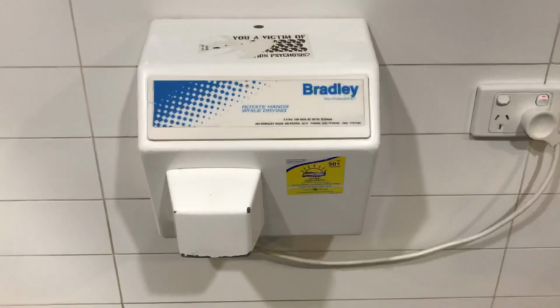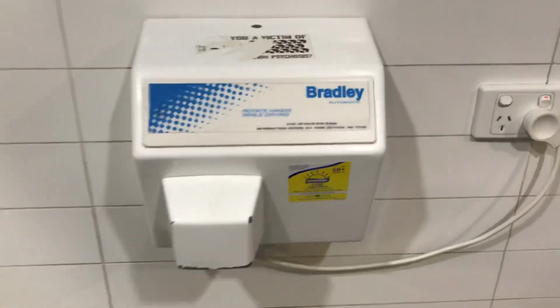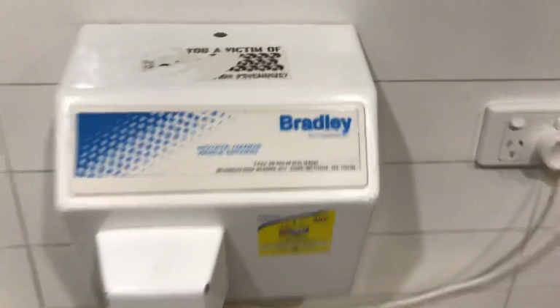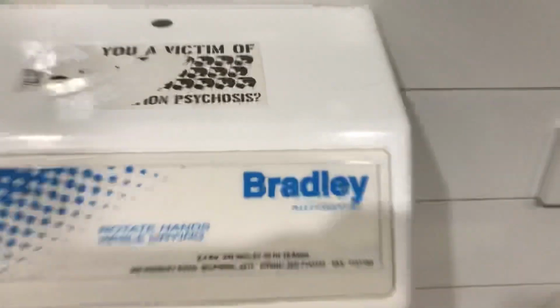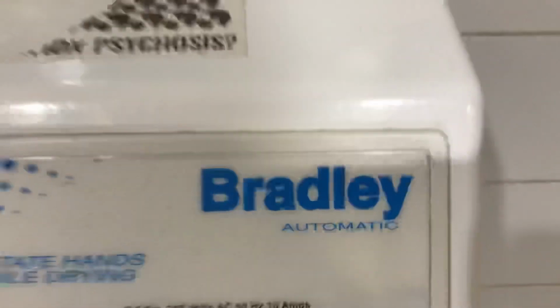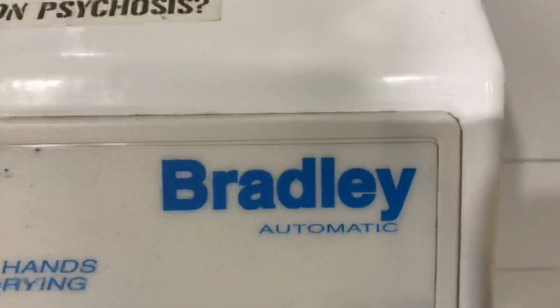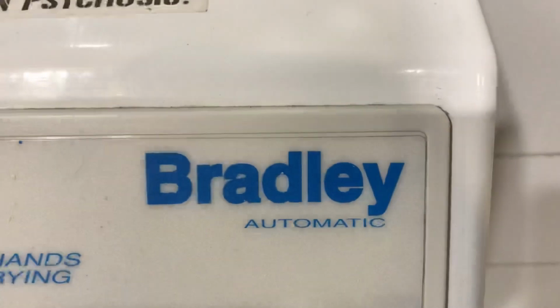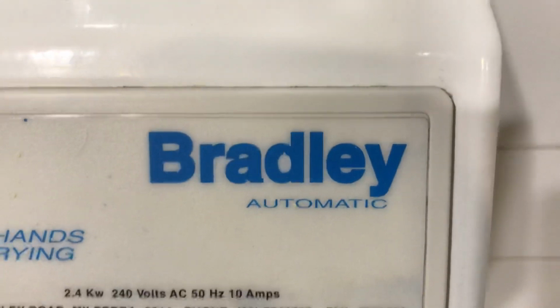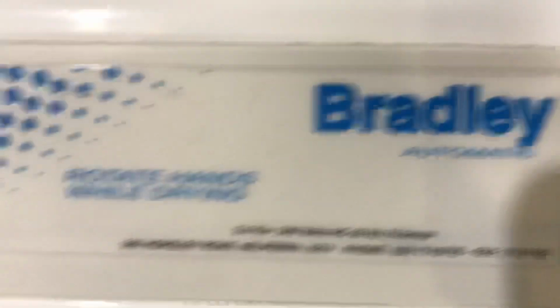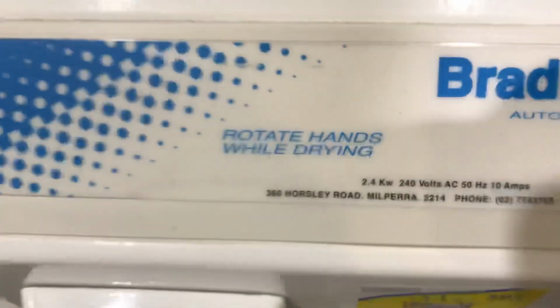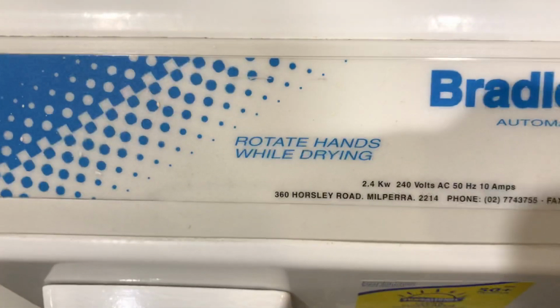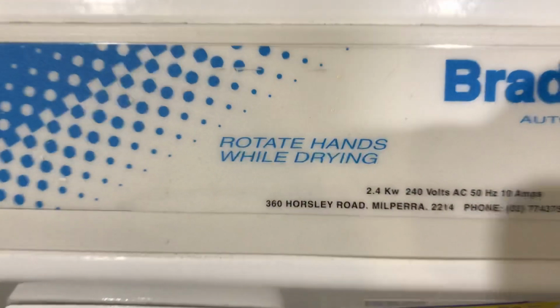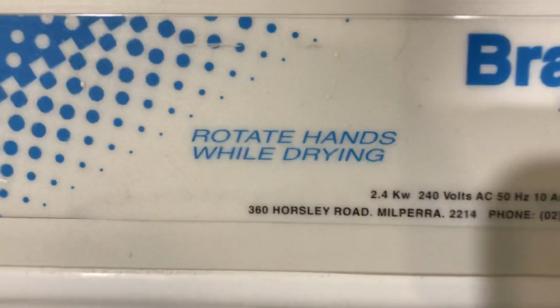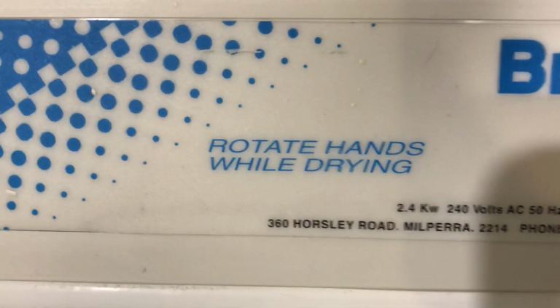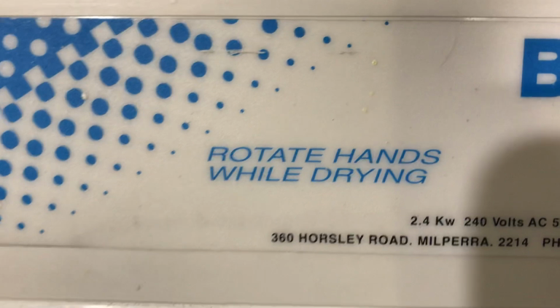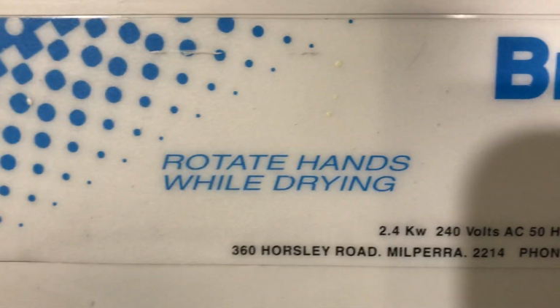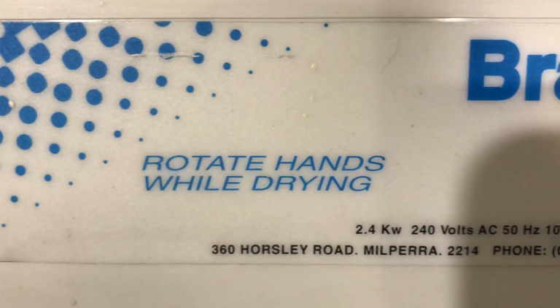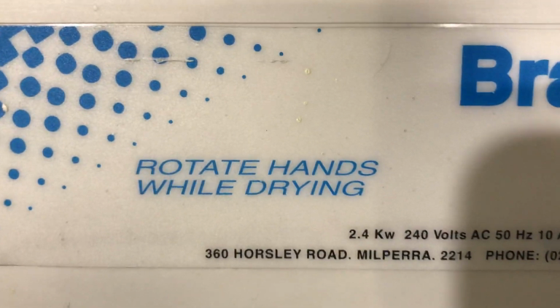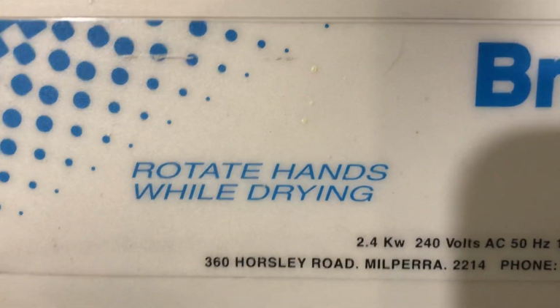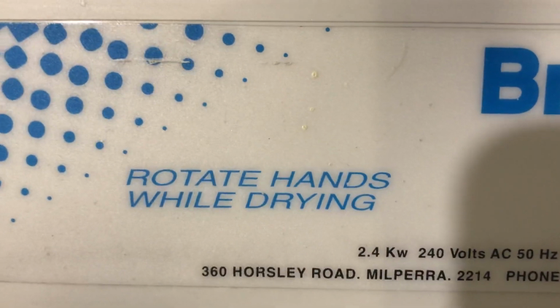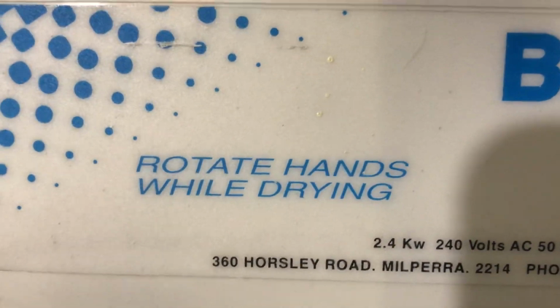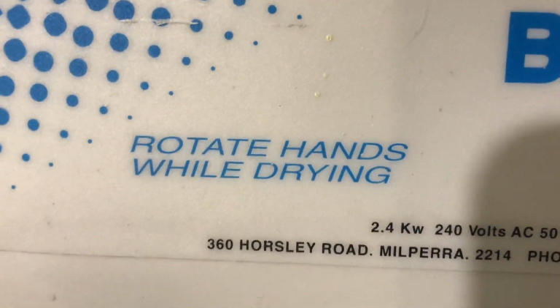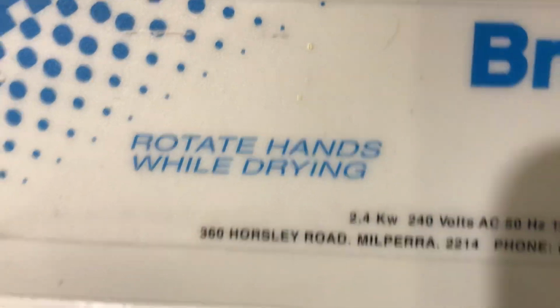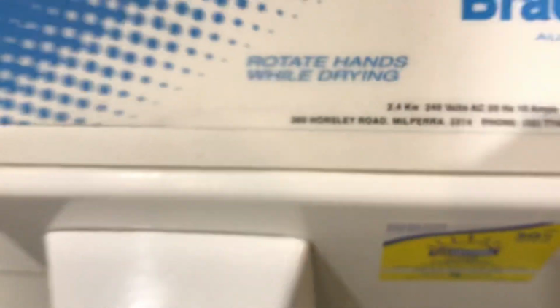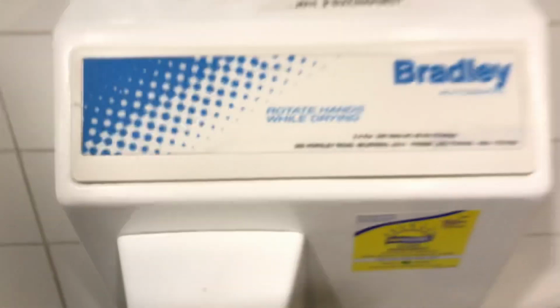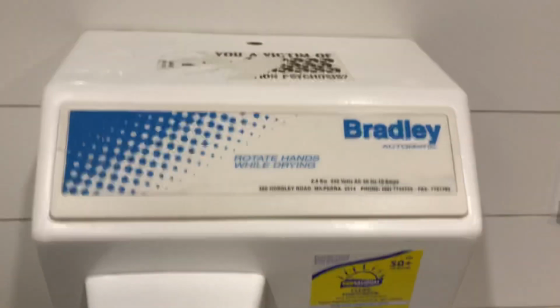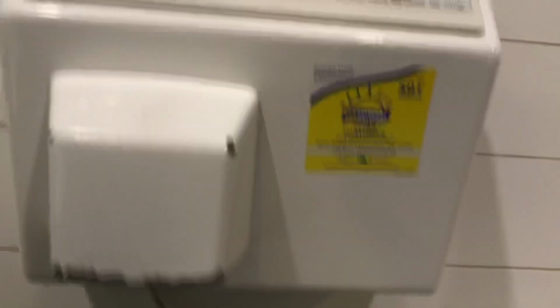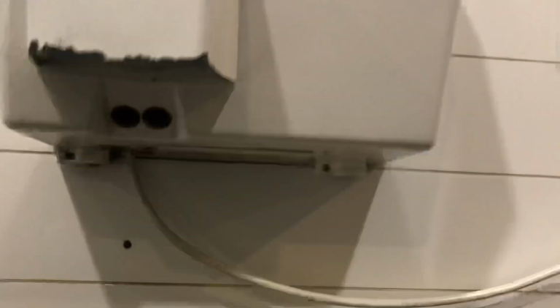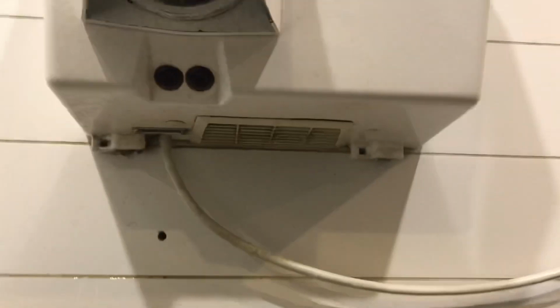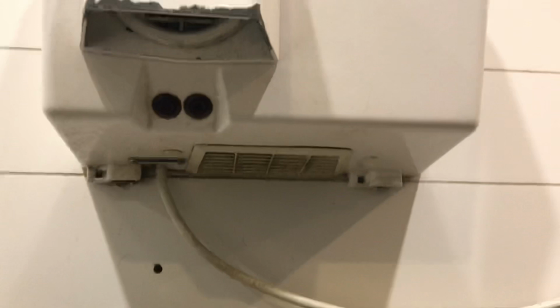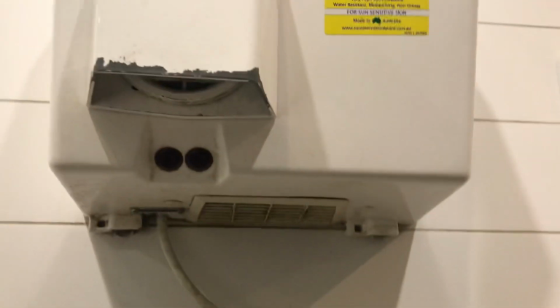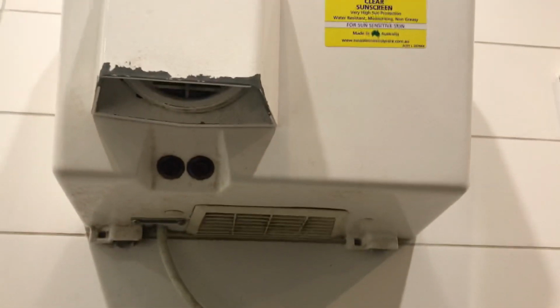So it says Bradley right there, as you can see, and there it says Rotate Hands — that's the instructions for how to use it, right there. And there's what it looks like underneath.